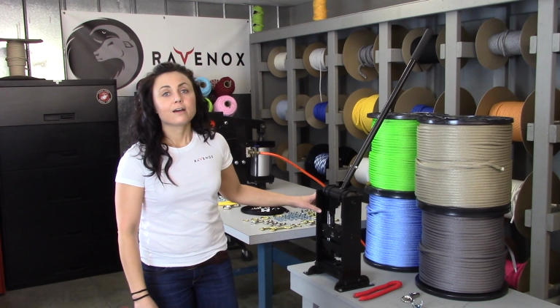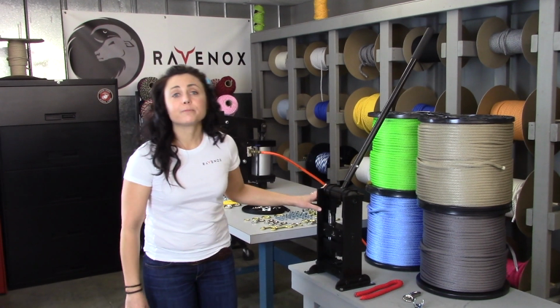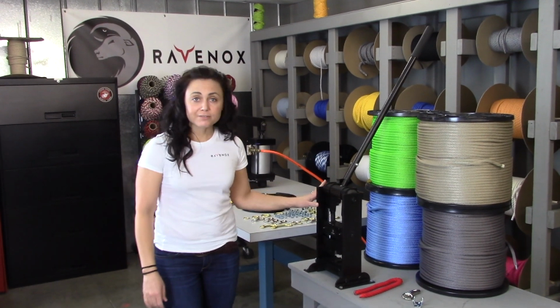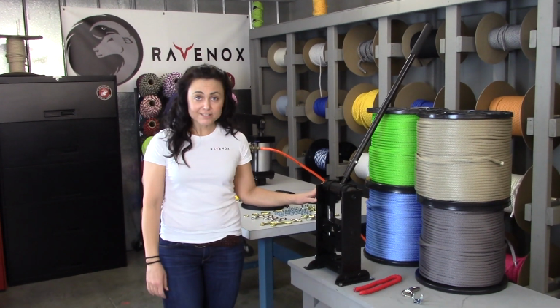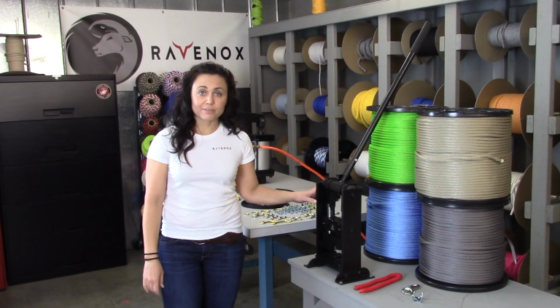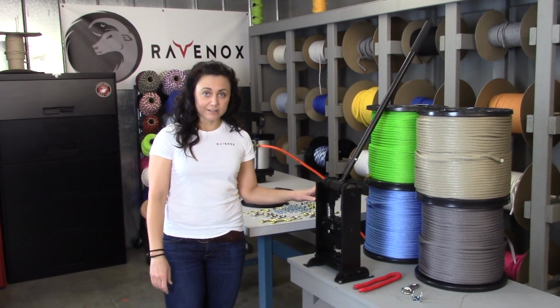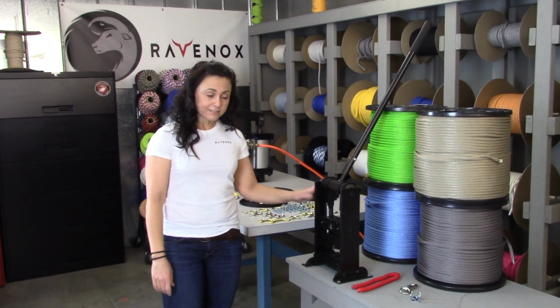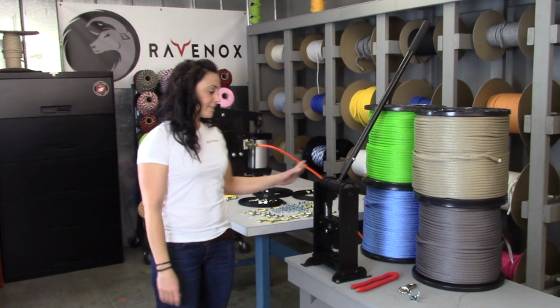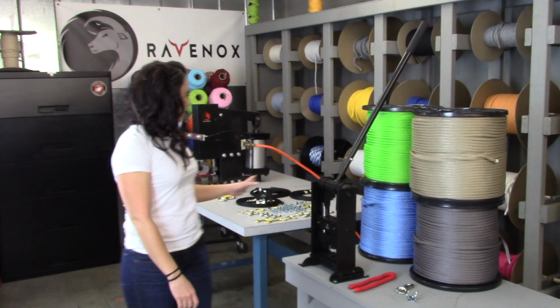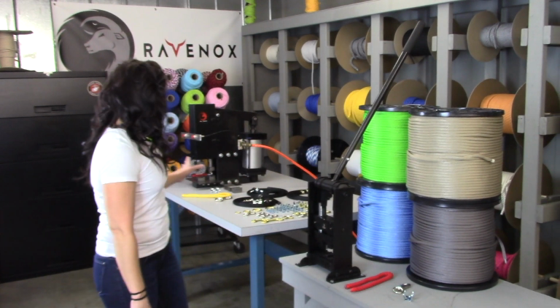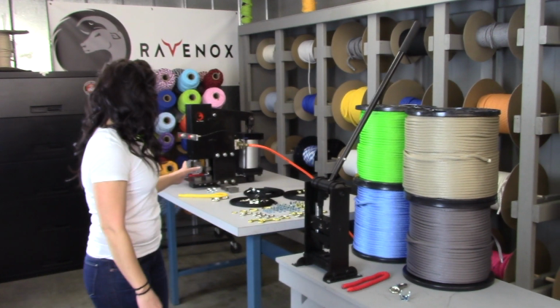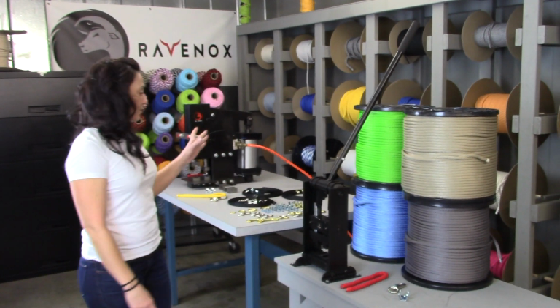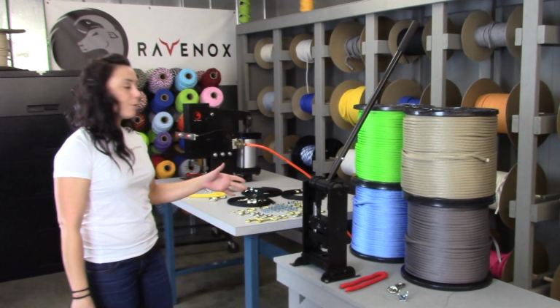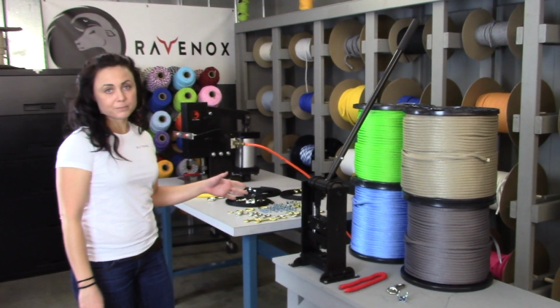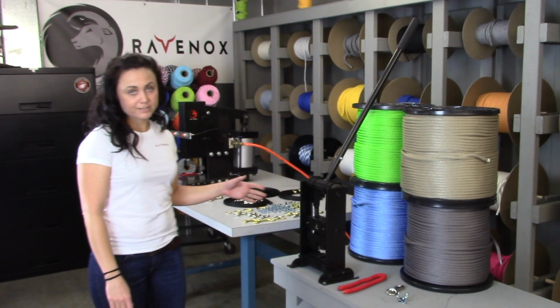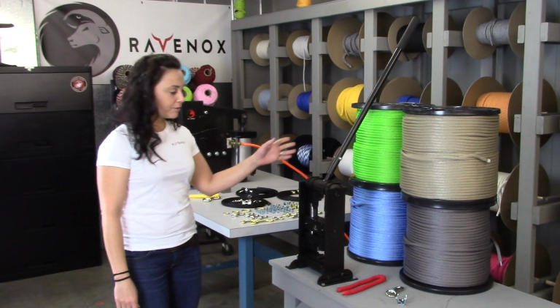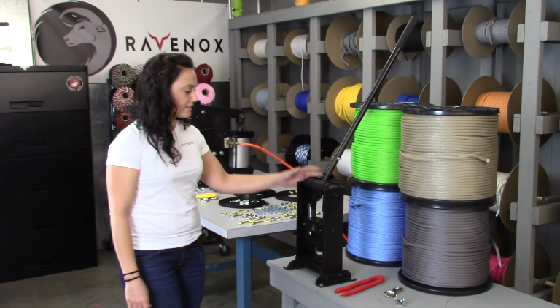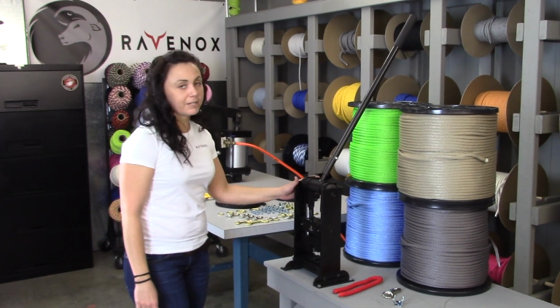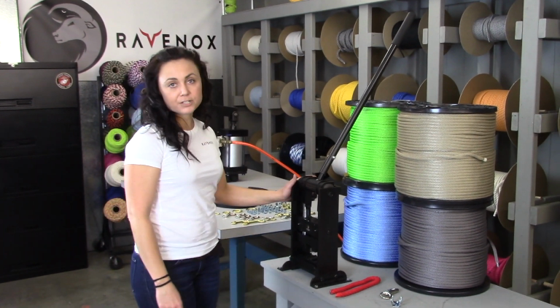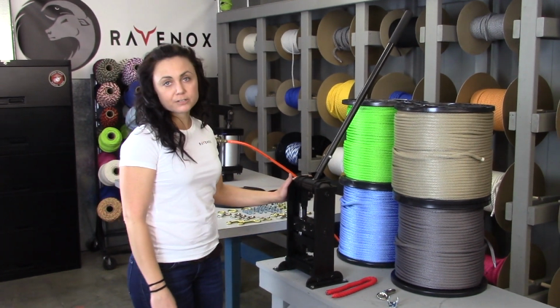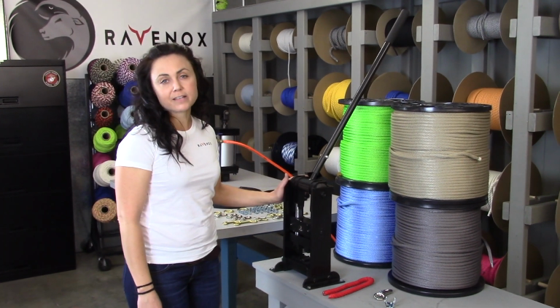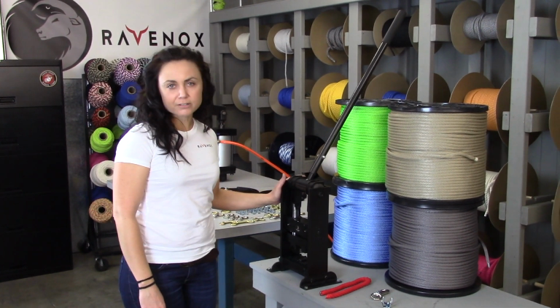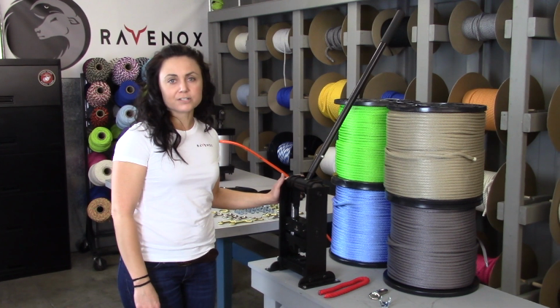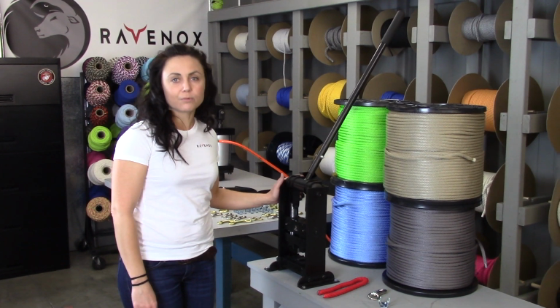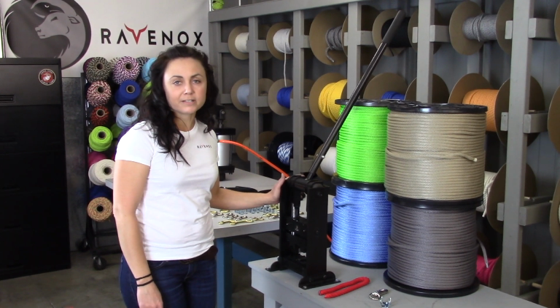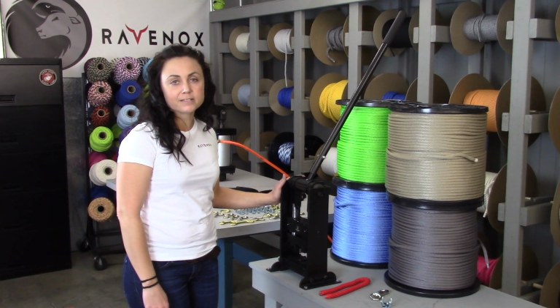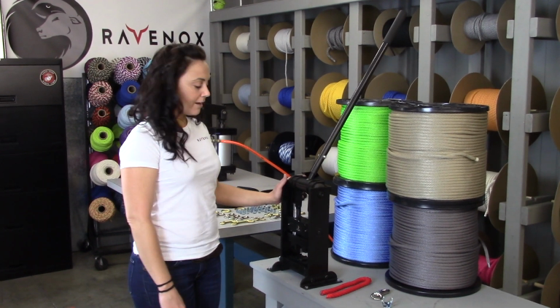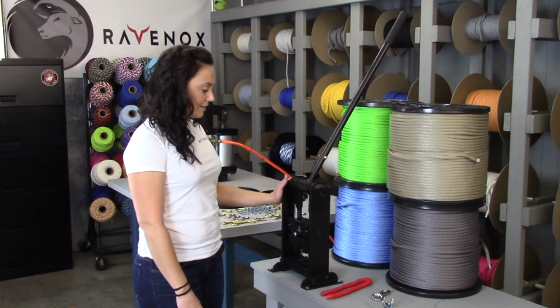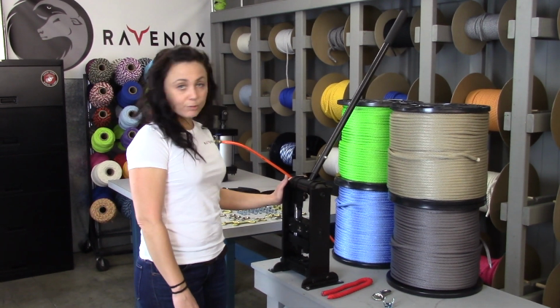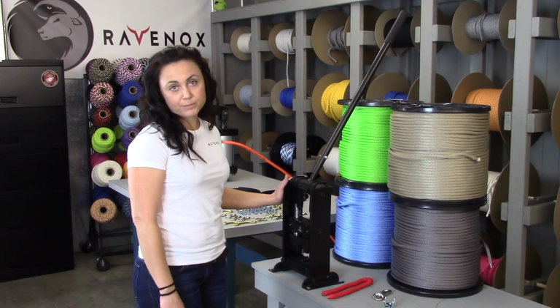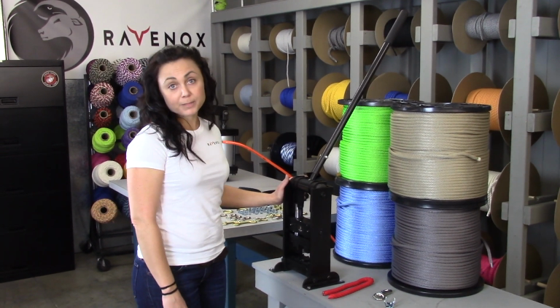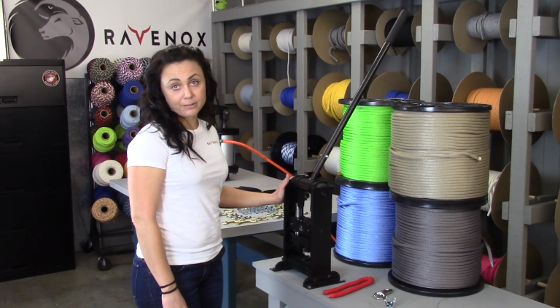Welcome to Ravenox in North Carolina. Today I wanted to show you our new rope clamp machines. We use these to make finished goods like dog leashes and horse leads — anything that requires the rope to be clamped.